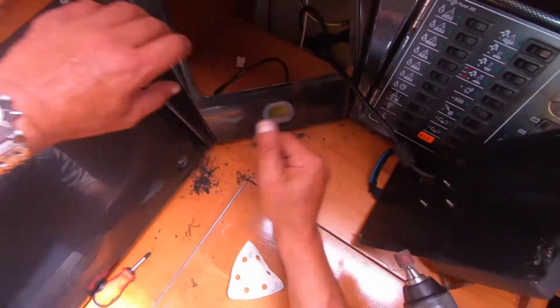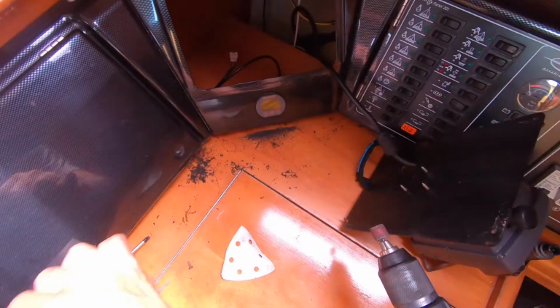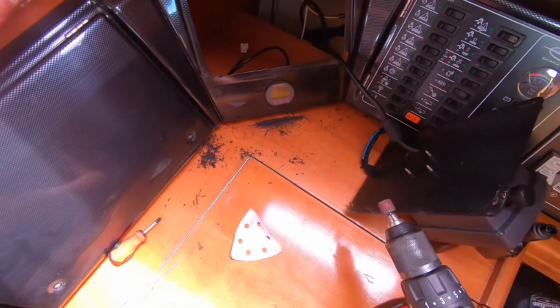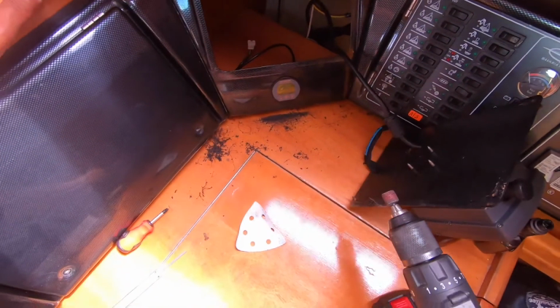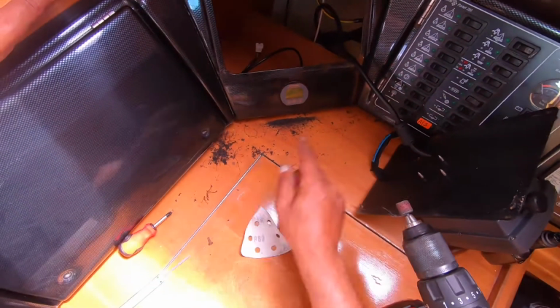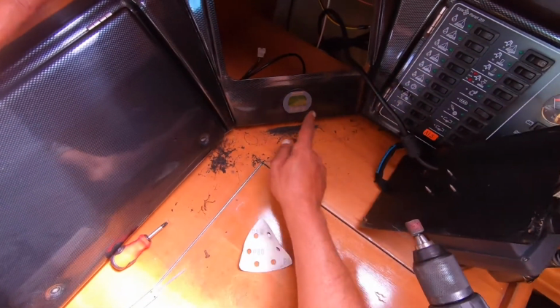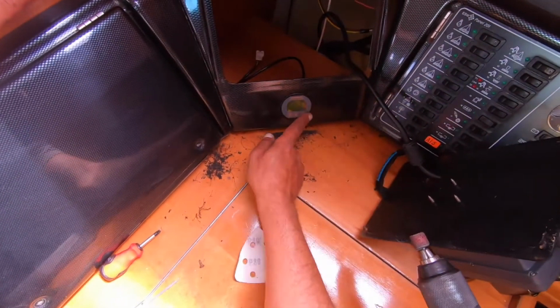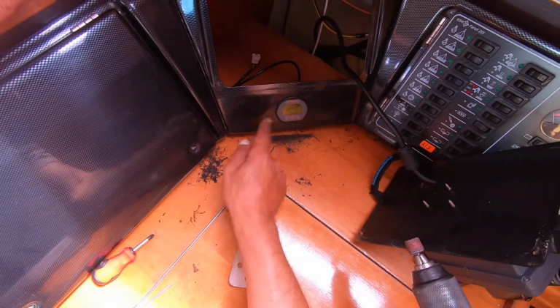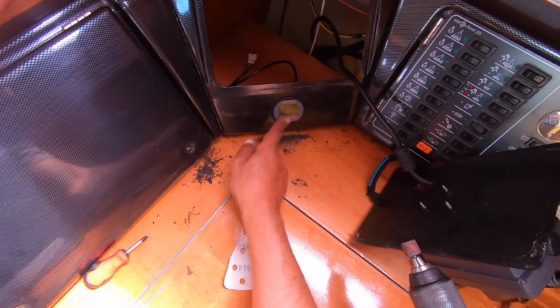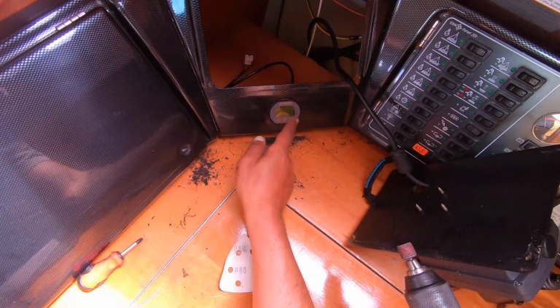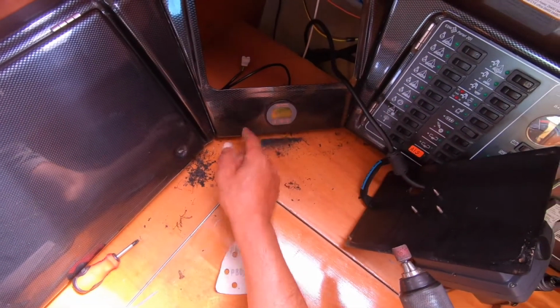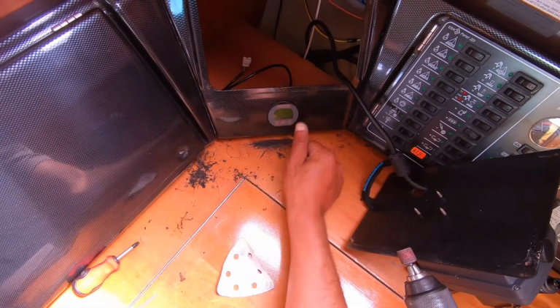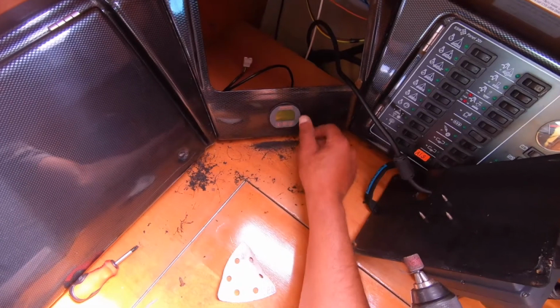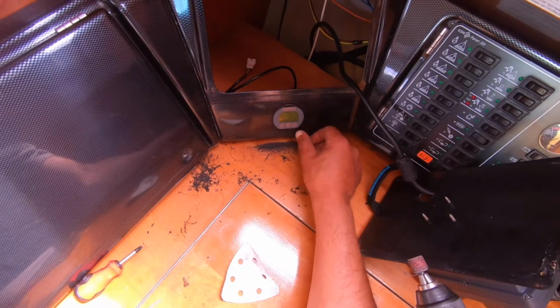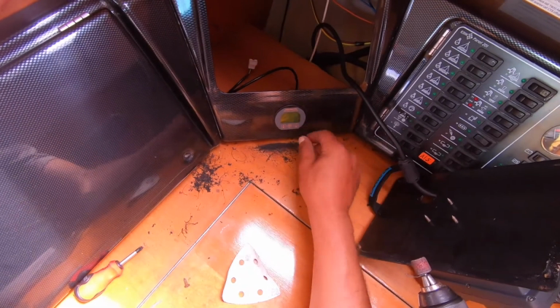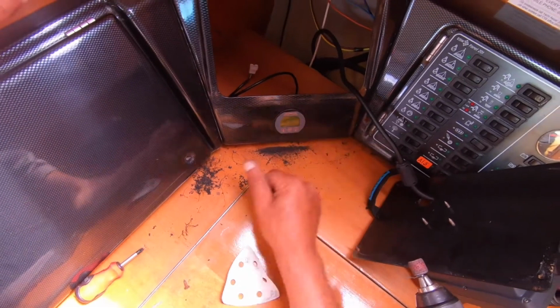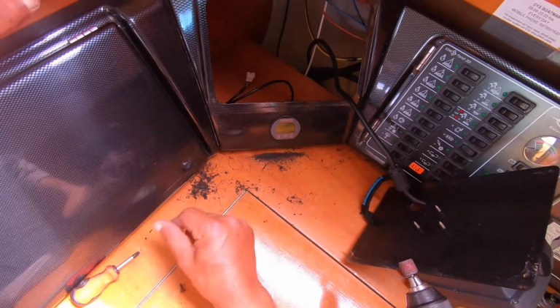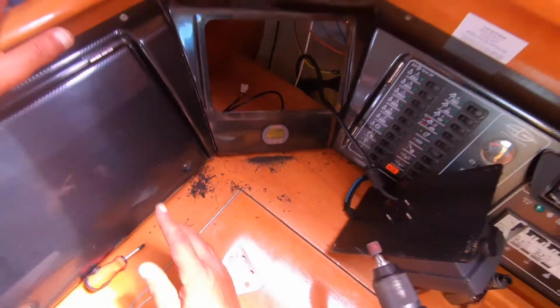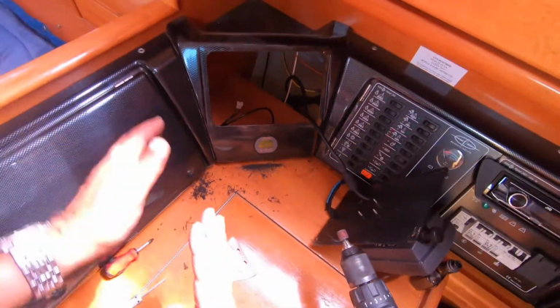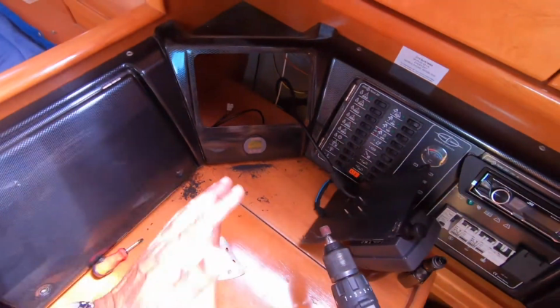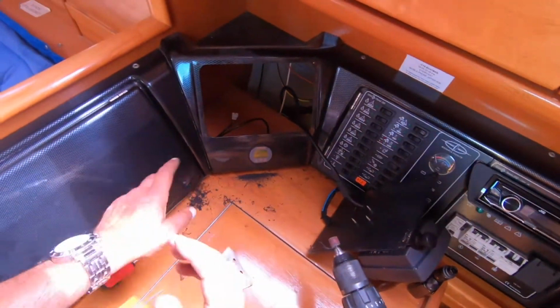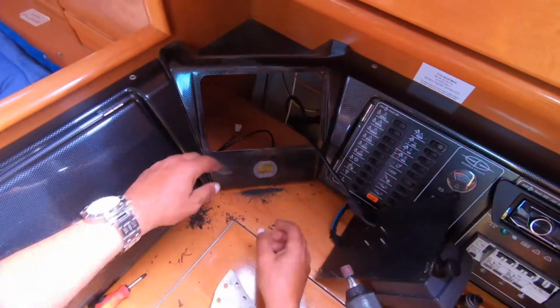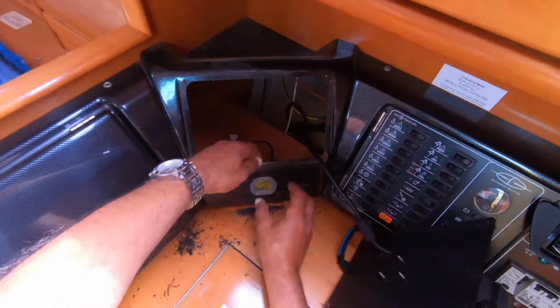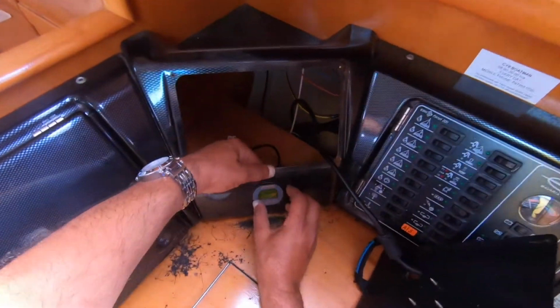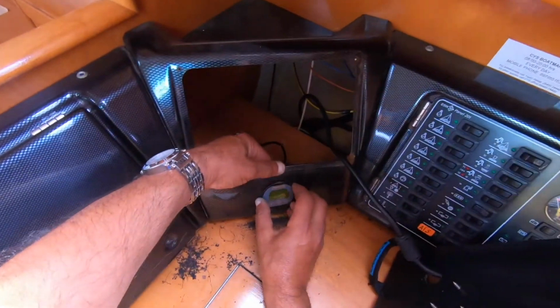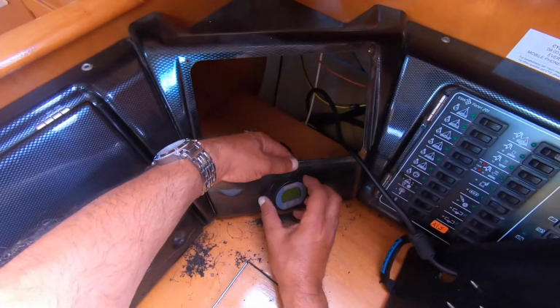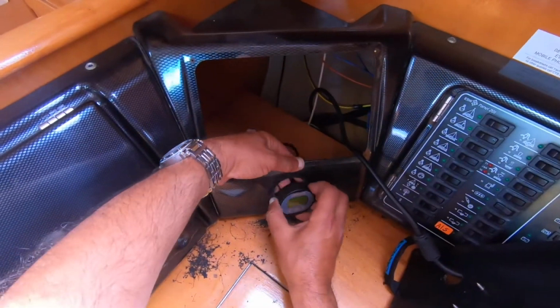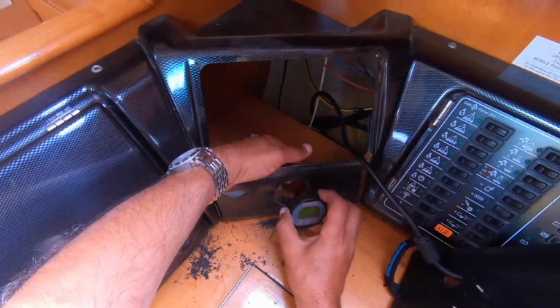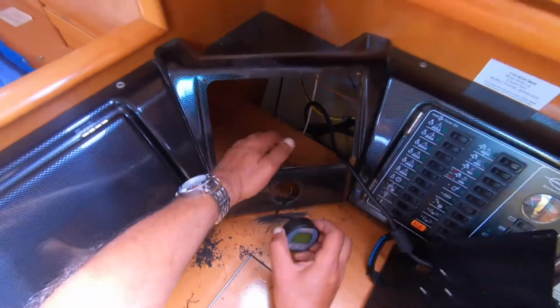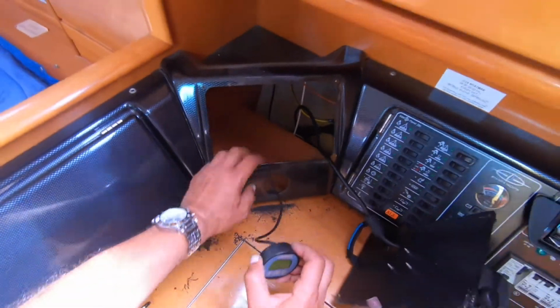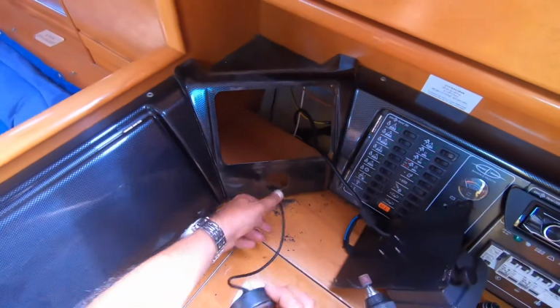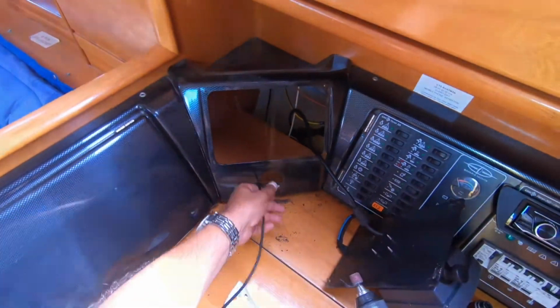It fits perfectly good. Okay, final clean and we connect the cable.